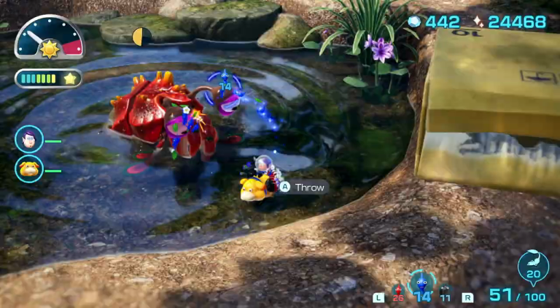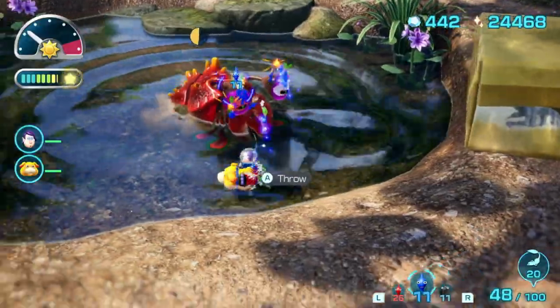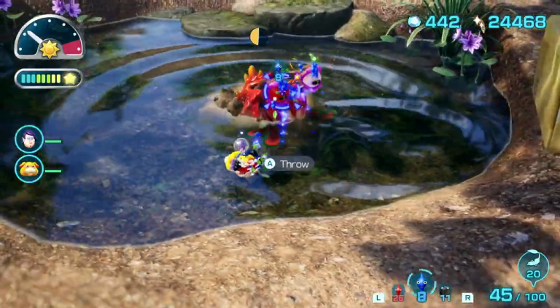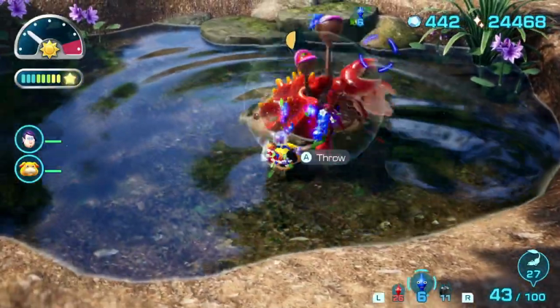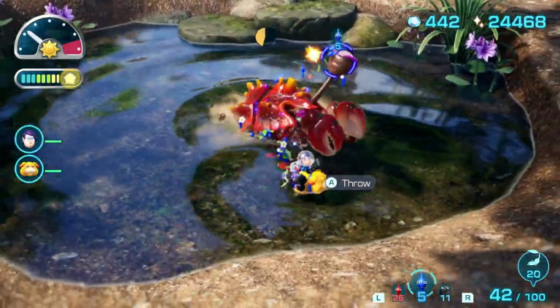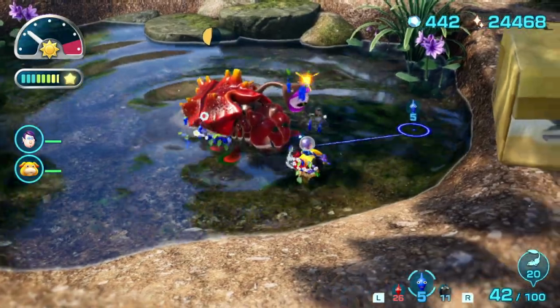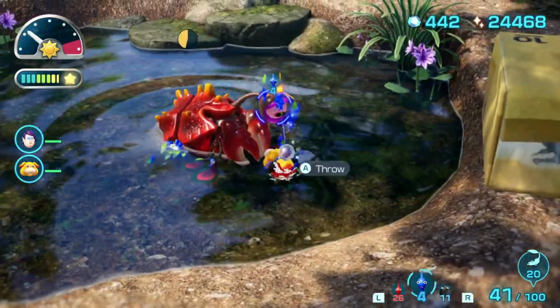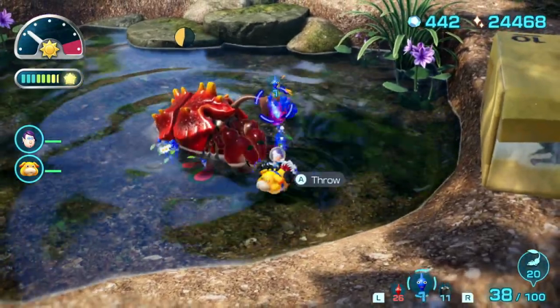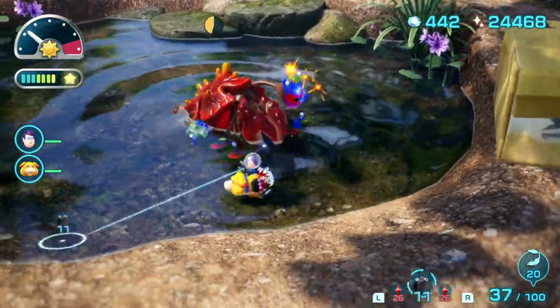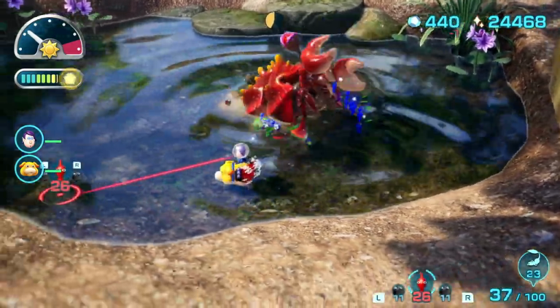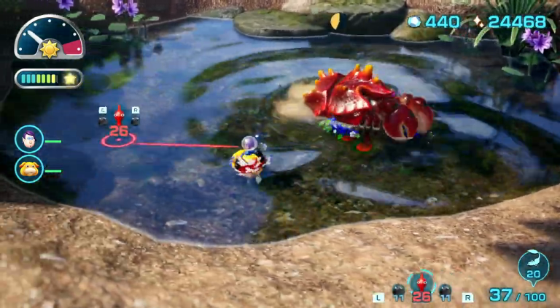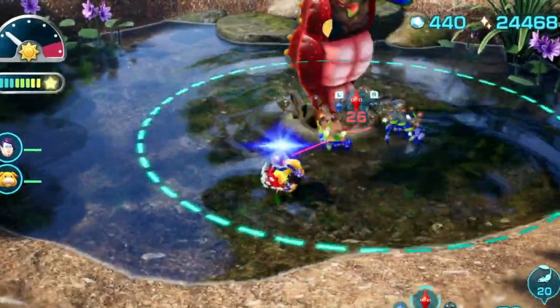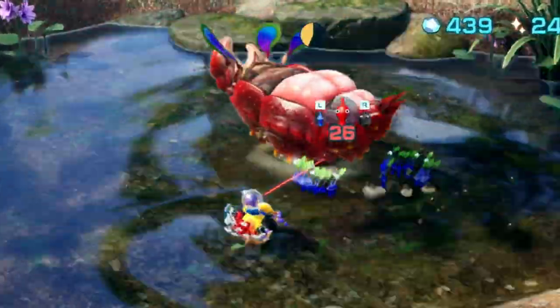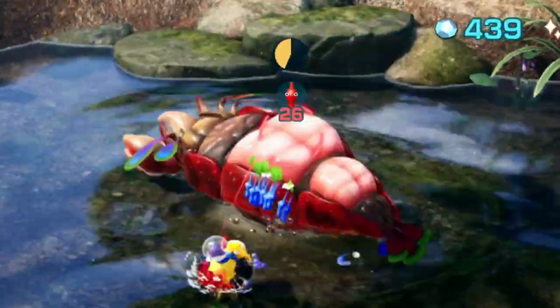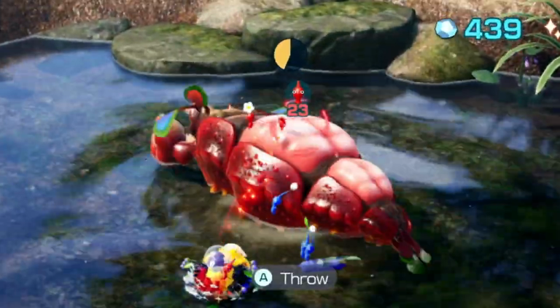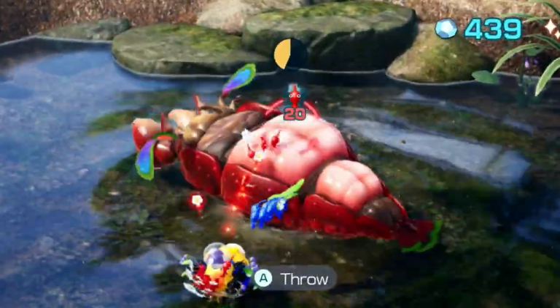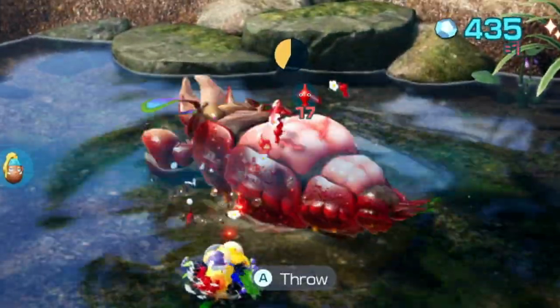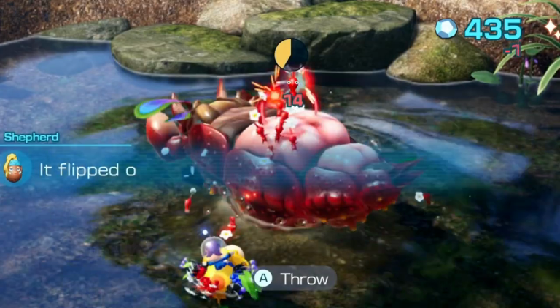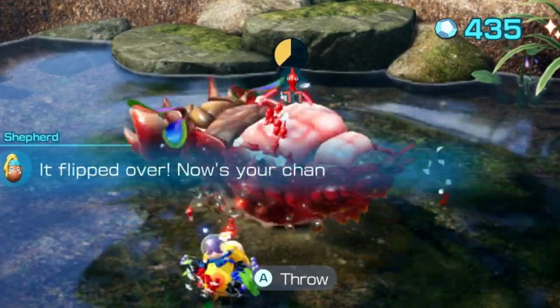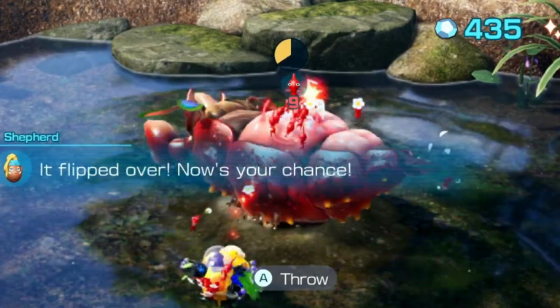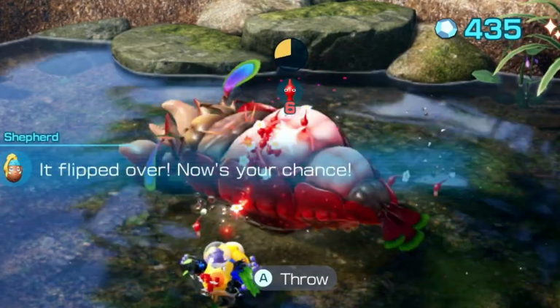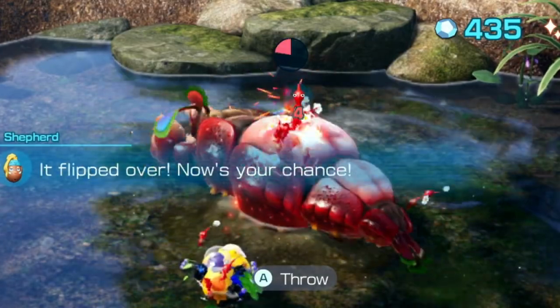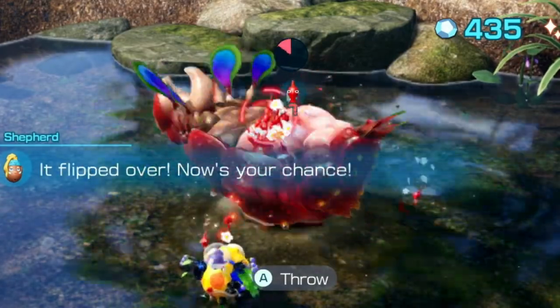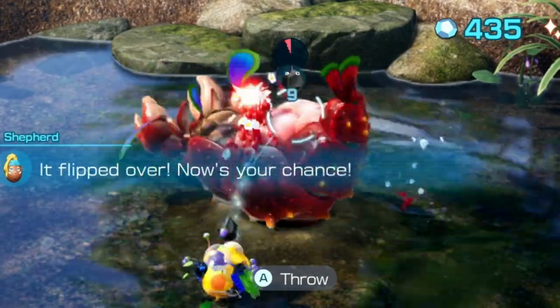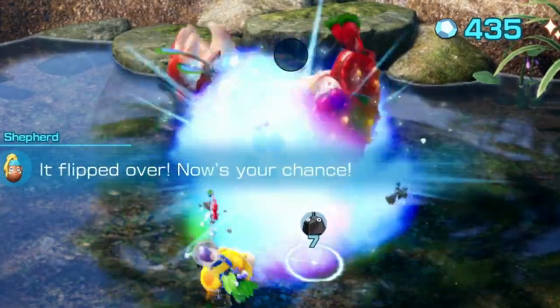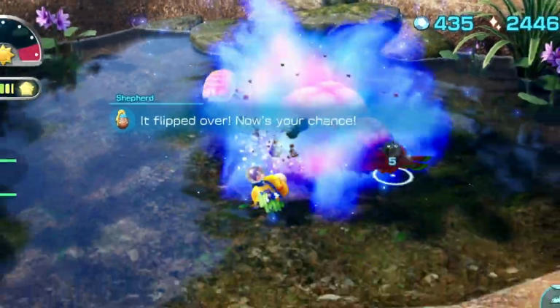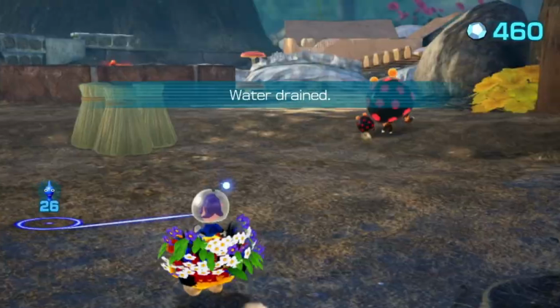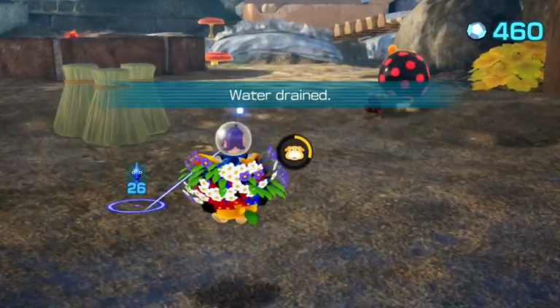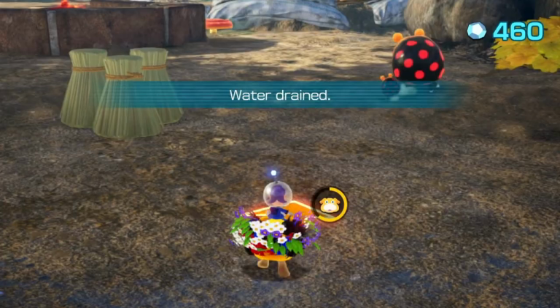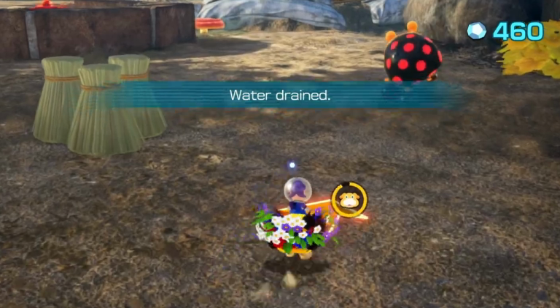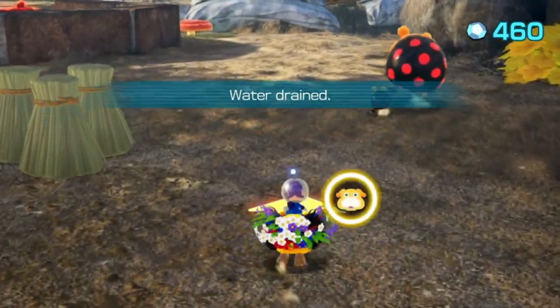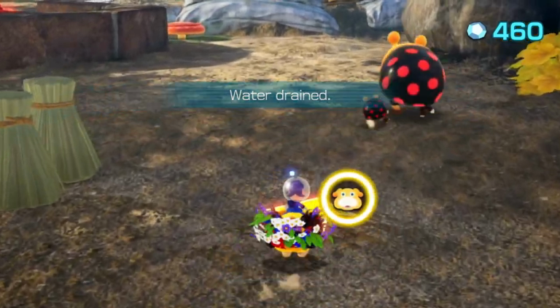Alright, the trick is to use reds. I know that we're in the middle of a pond here, but just use reds on his belly. Extra damage. See? Wahoo! This level feels like someone's backyard. It's kind of cool.